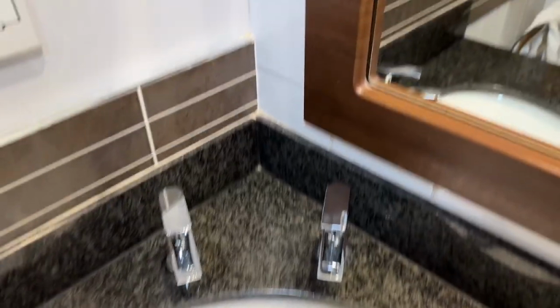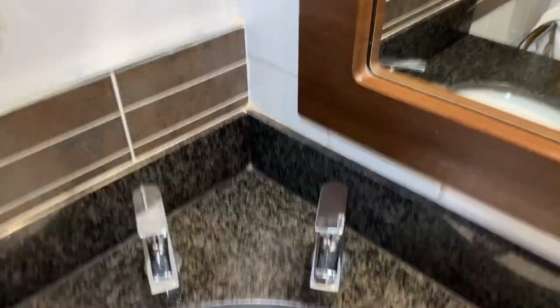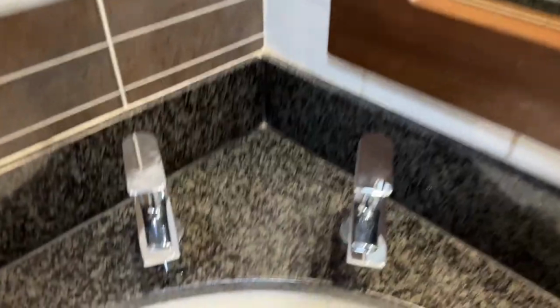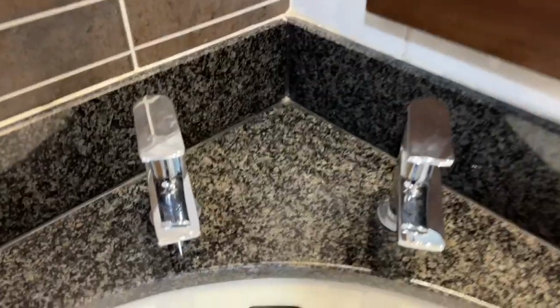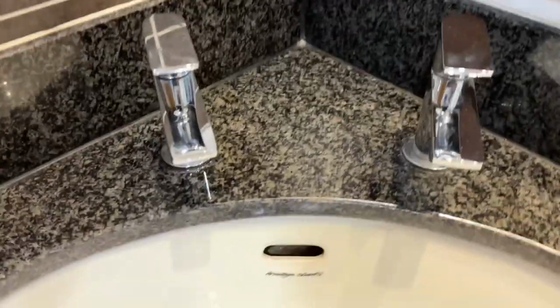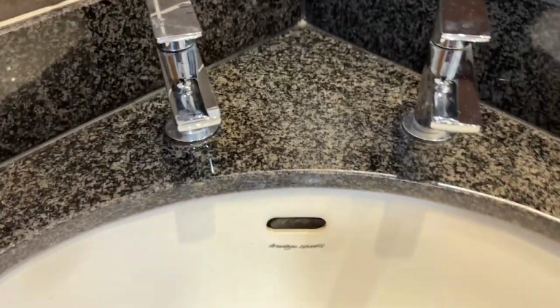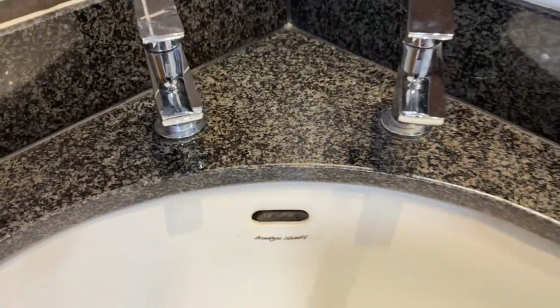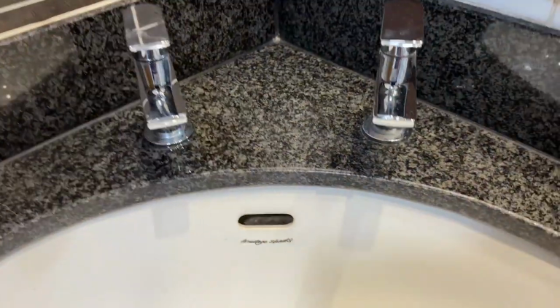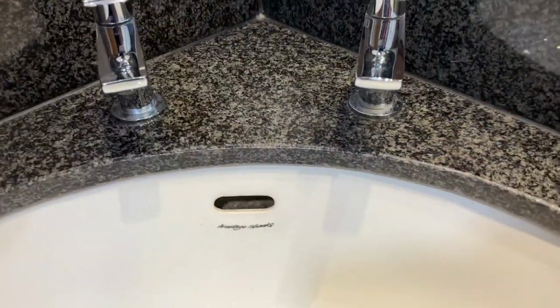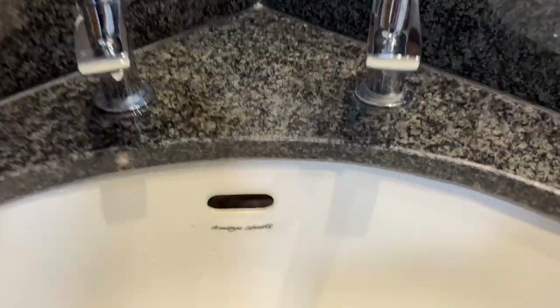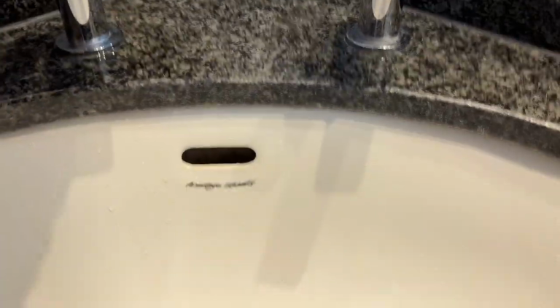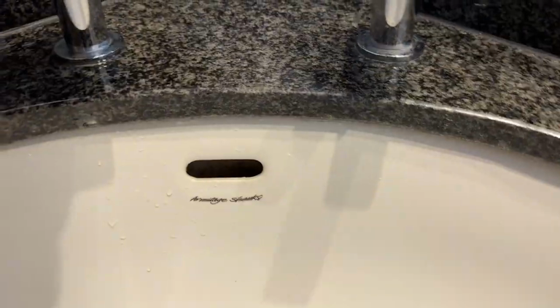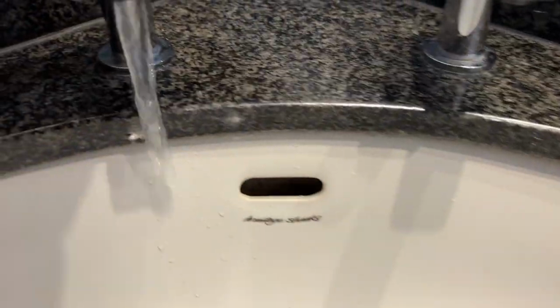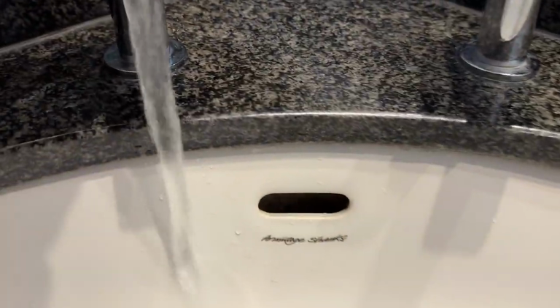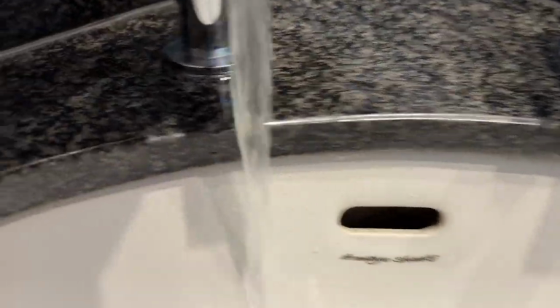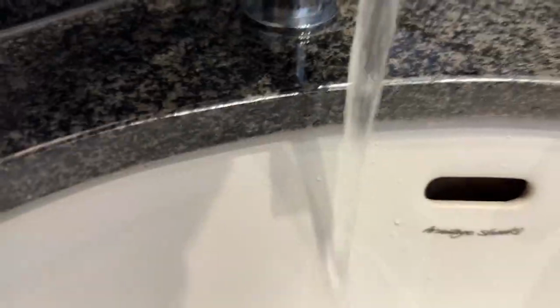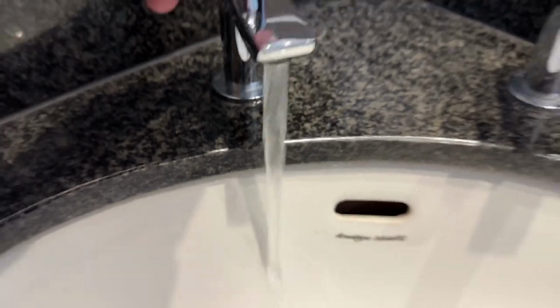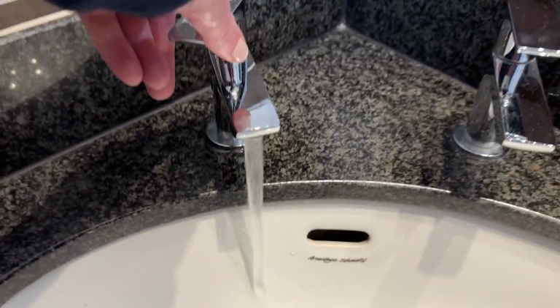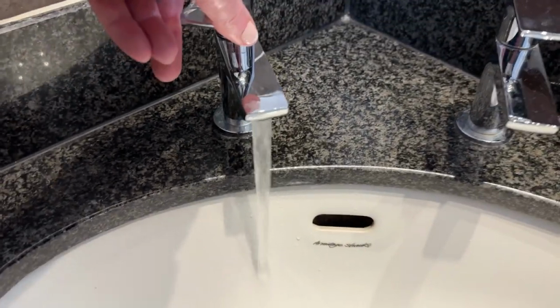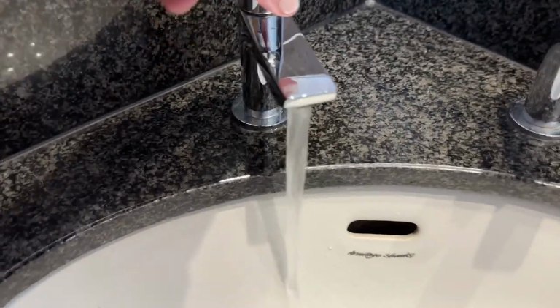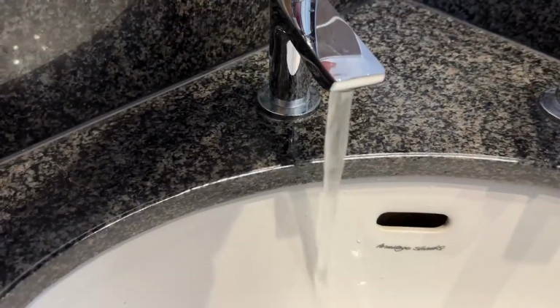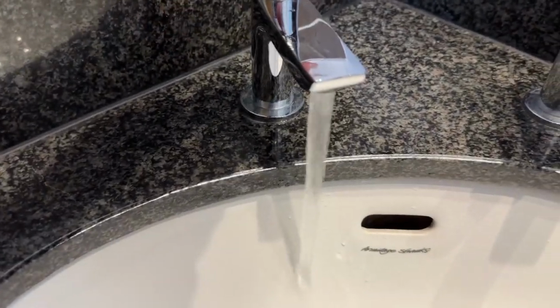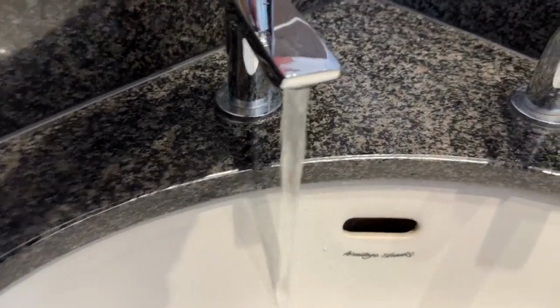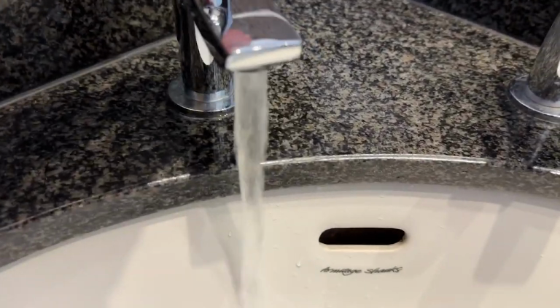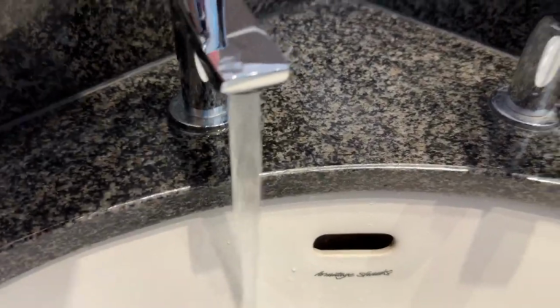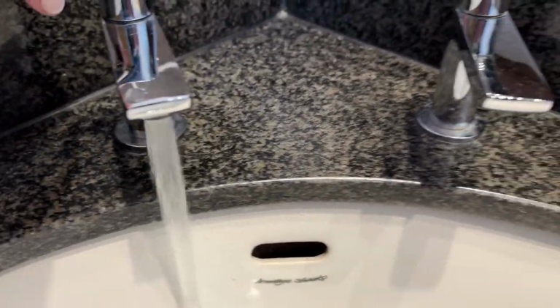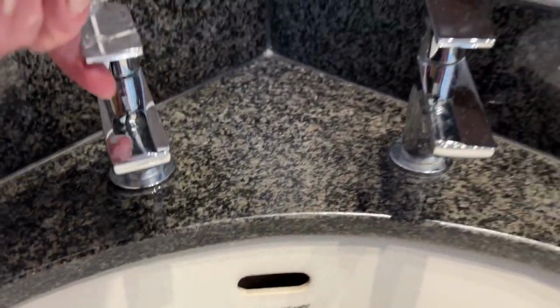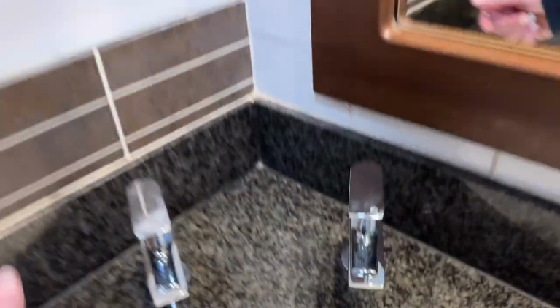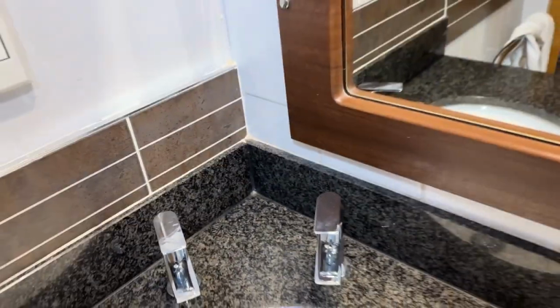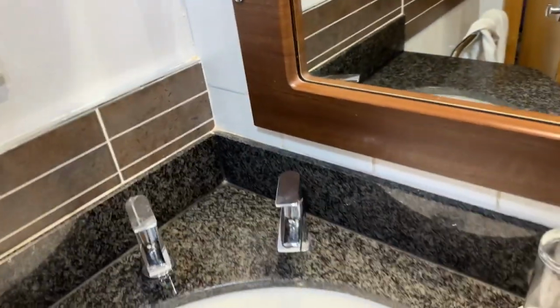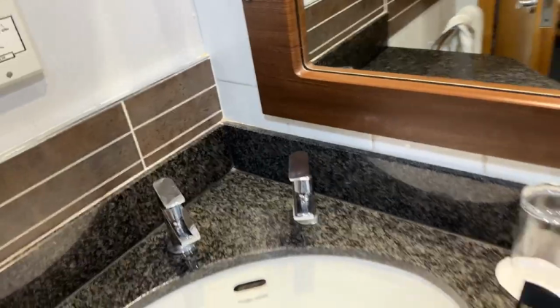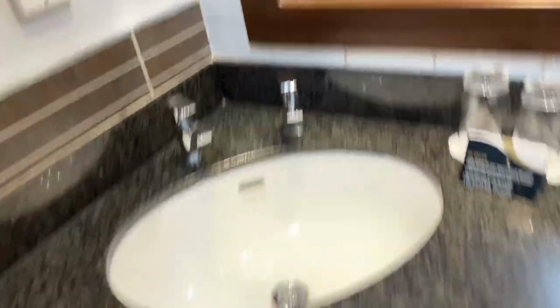There are a few little quirks in this hotel room, I have to say. This would be the most annoying — the water actually runs onto the side of the tap so it's really hard to use.